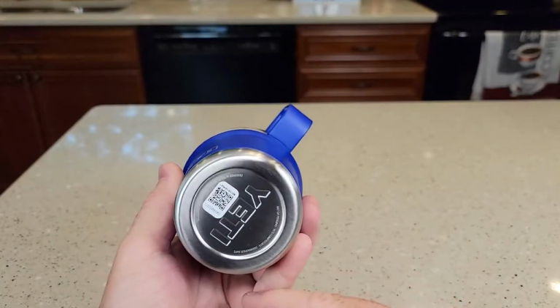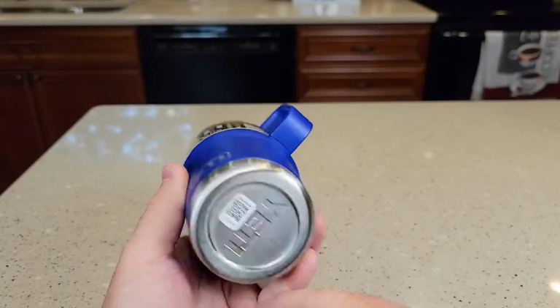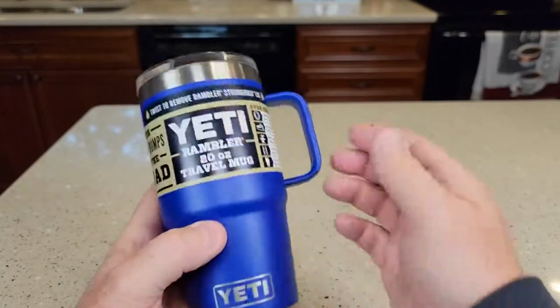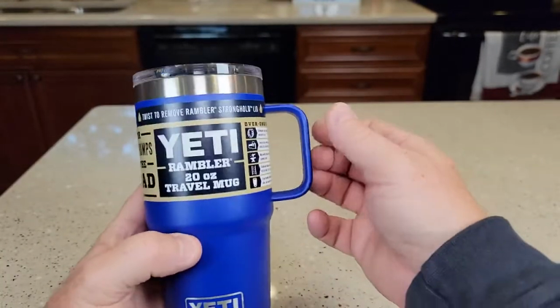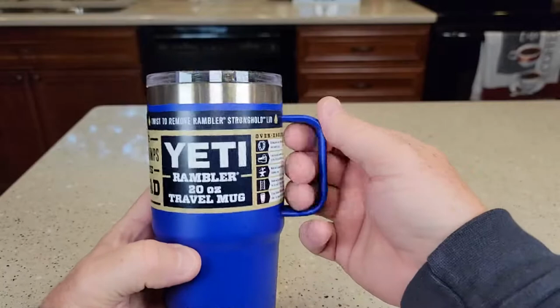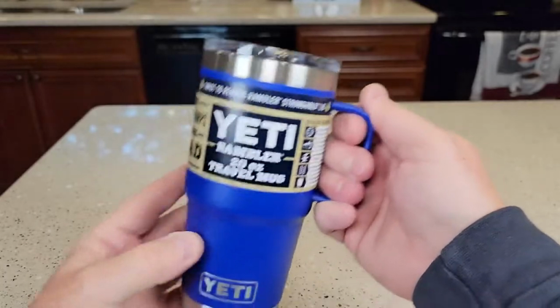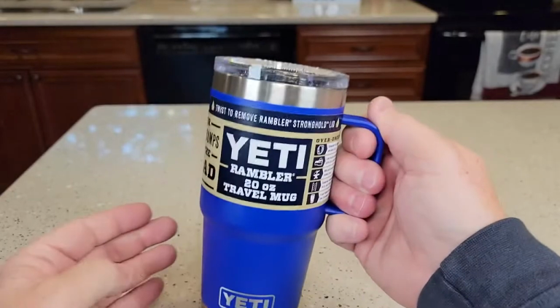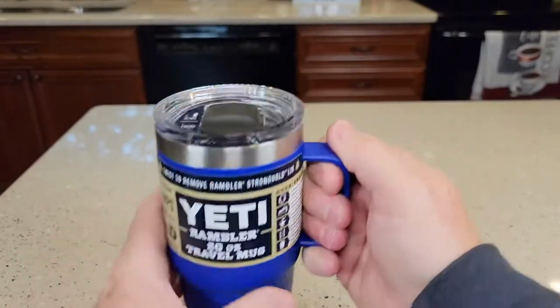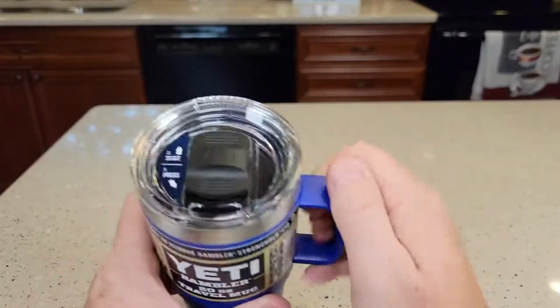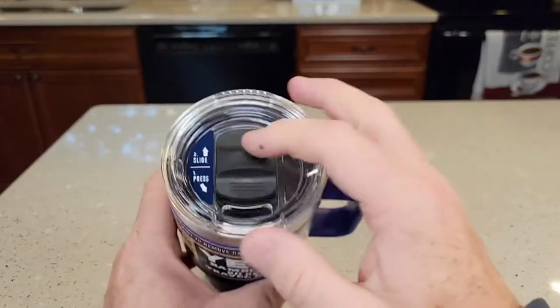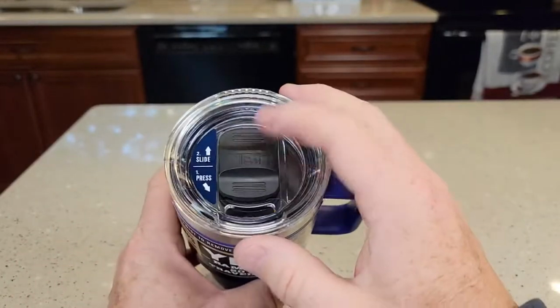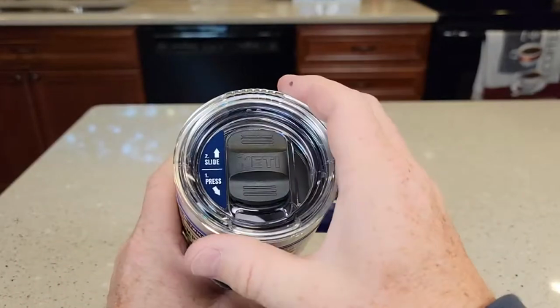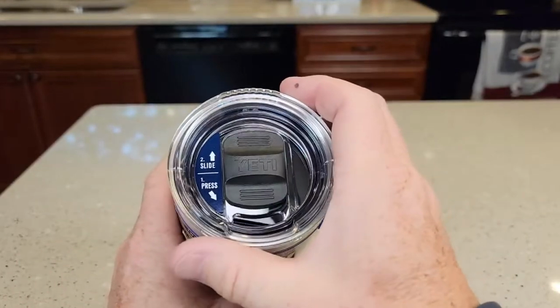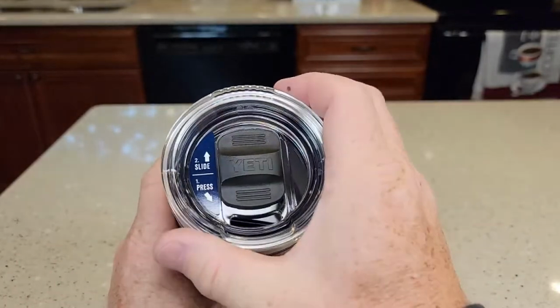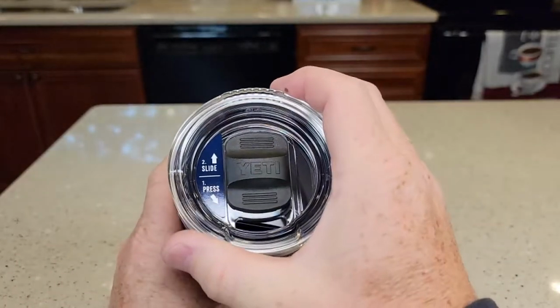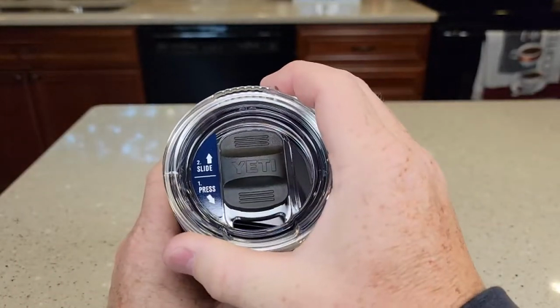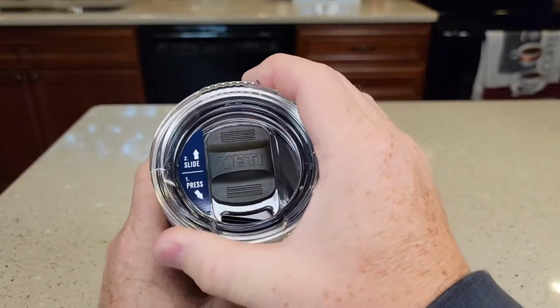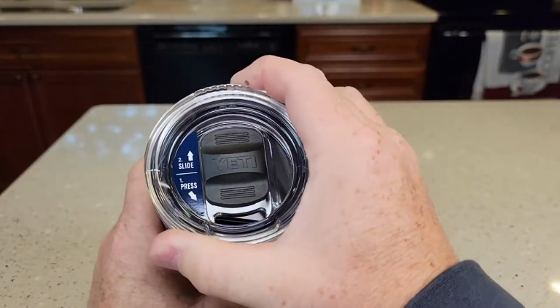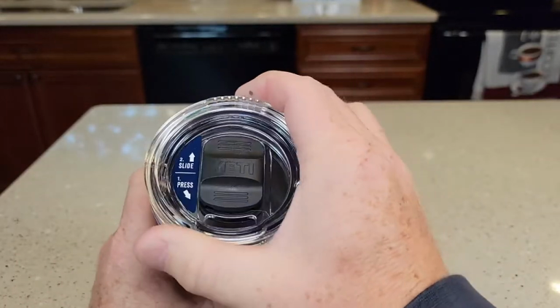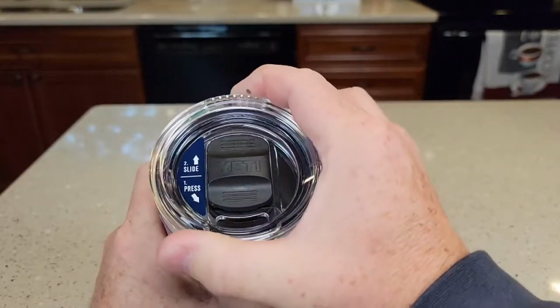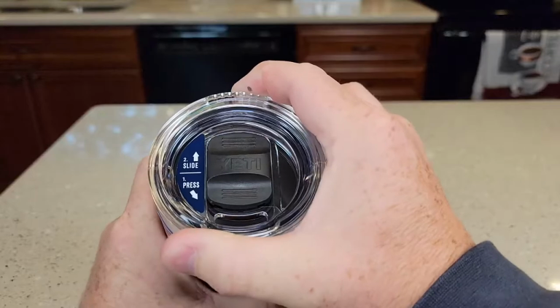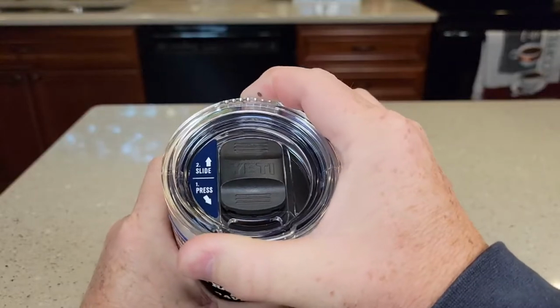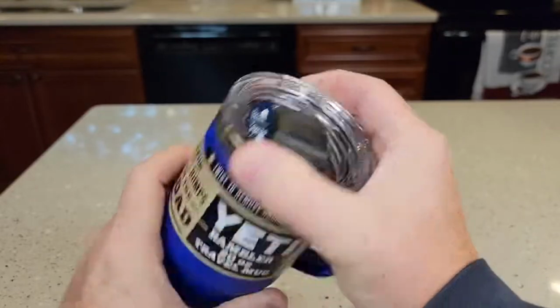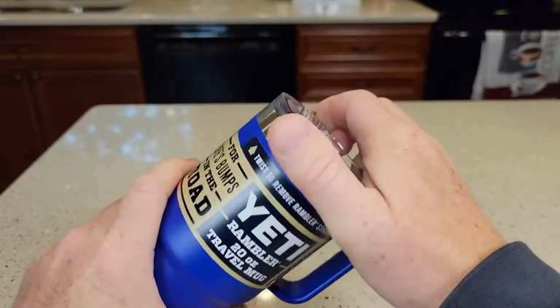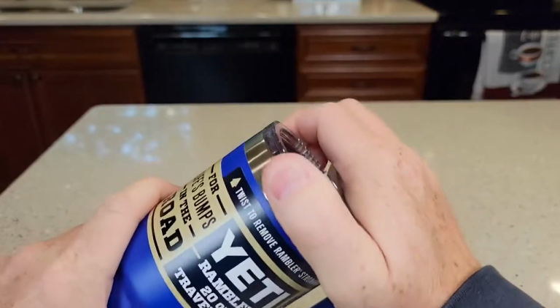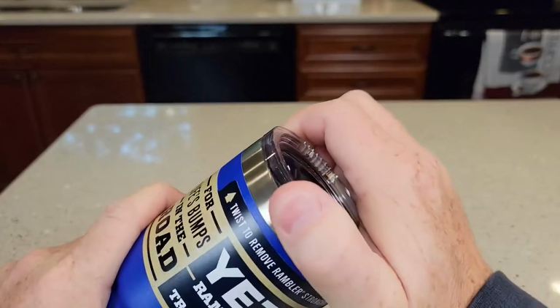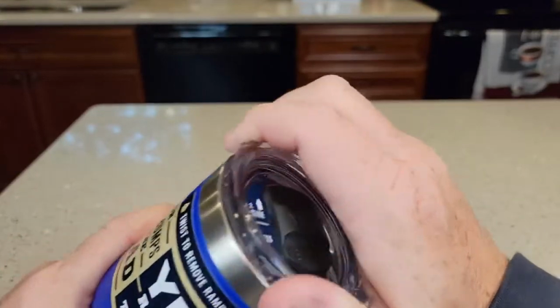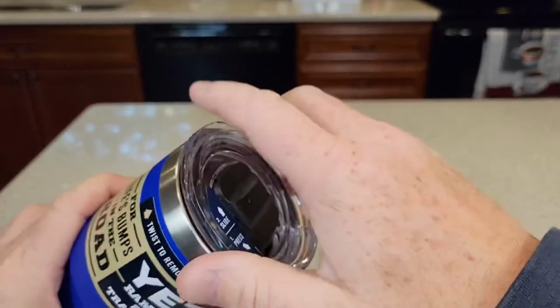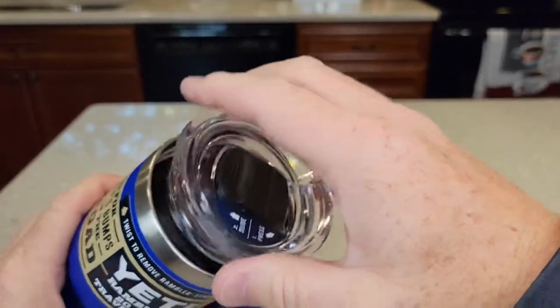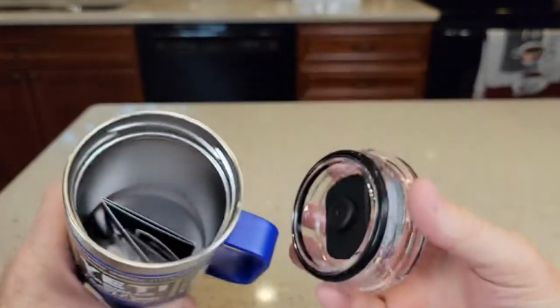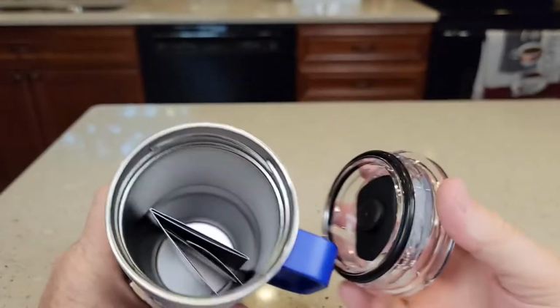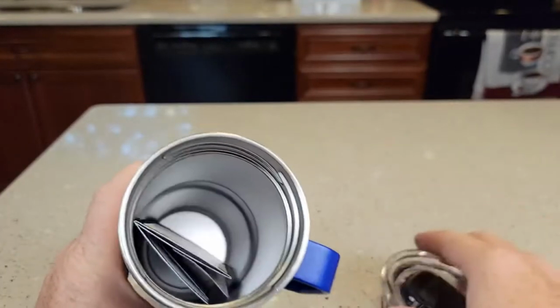Here's what the bottom looks like. I really like this handle. And I also like the lid, because the lid screws on. It's got a quarter turn — you're going to take it off just a quarter turn.